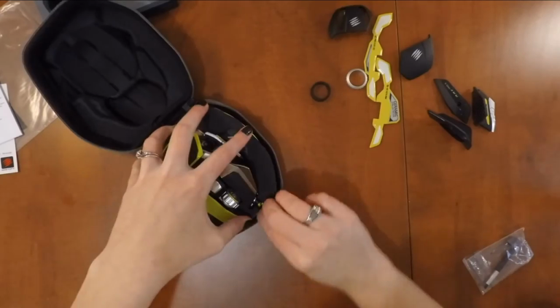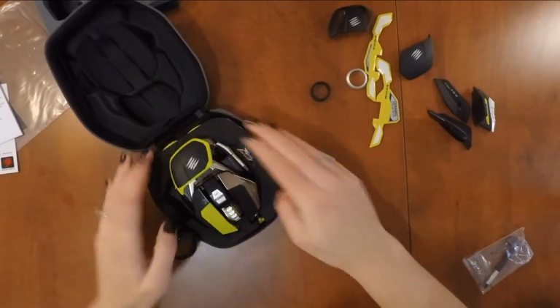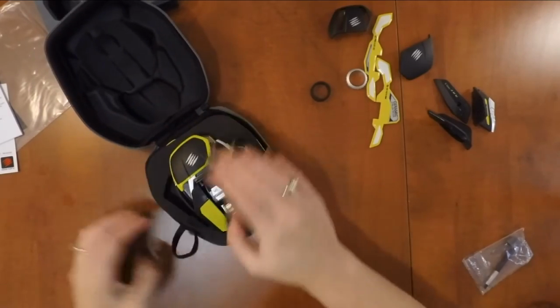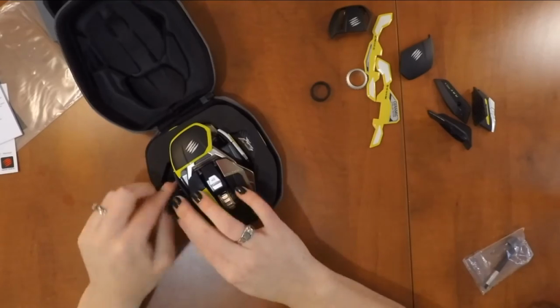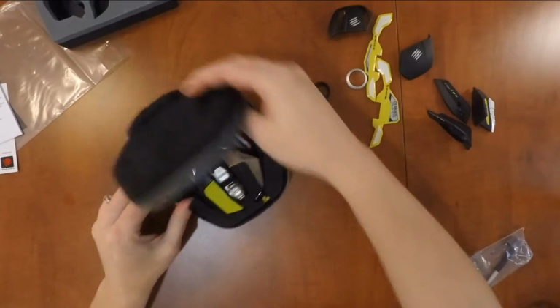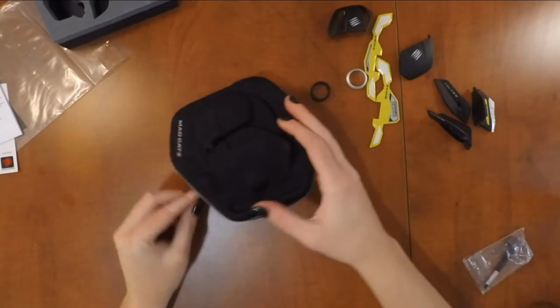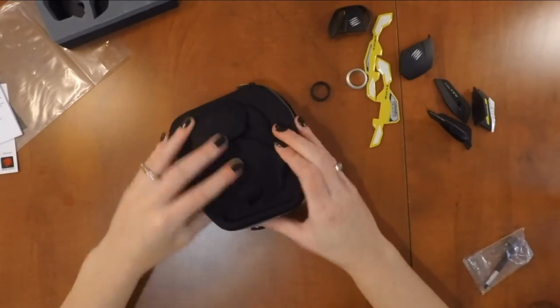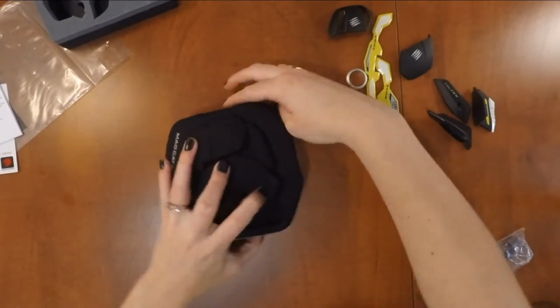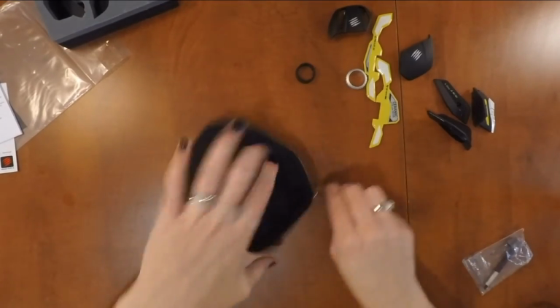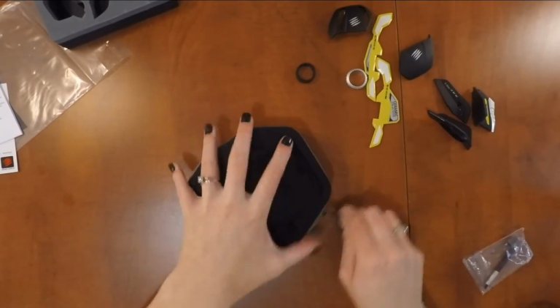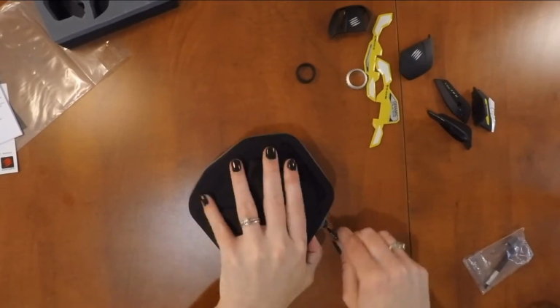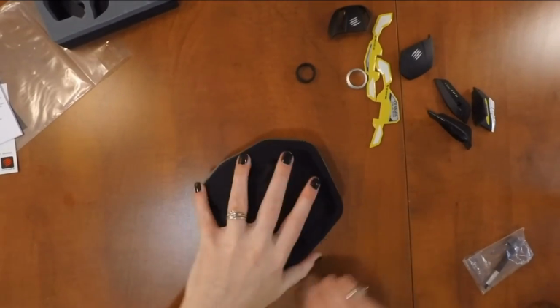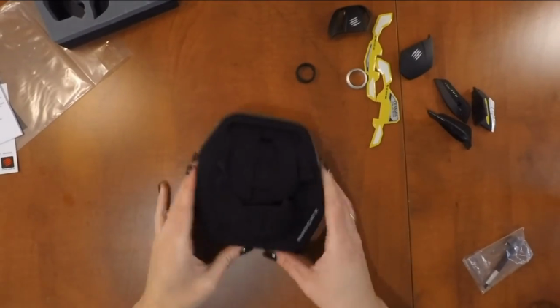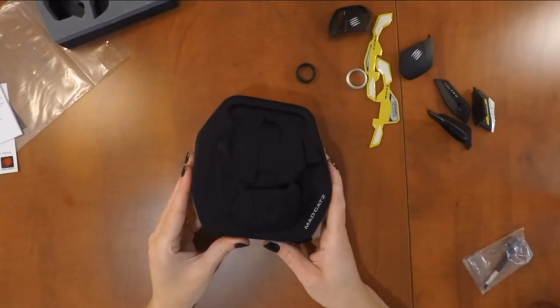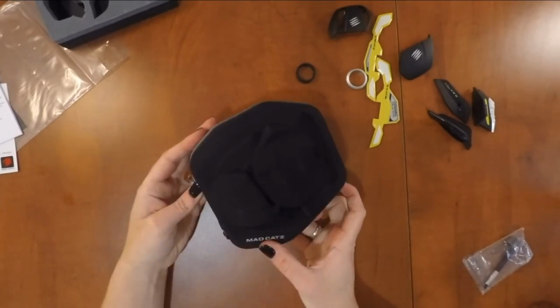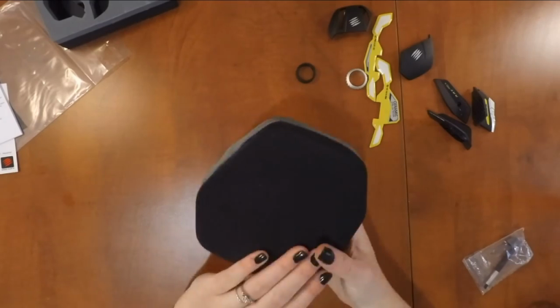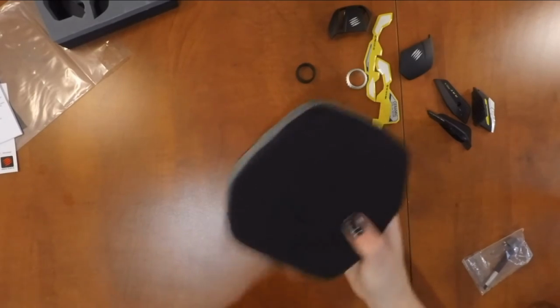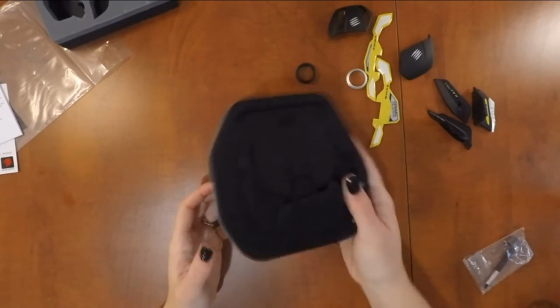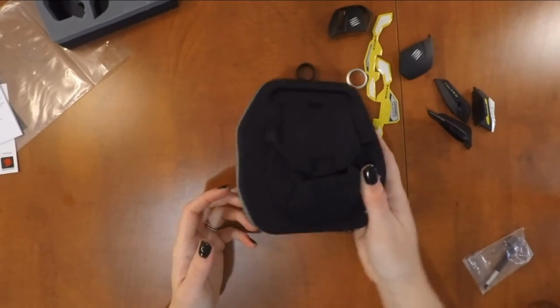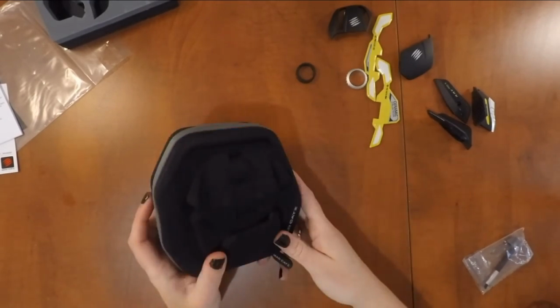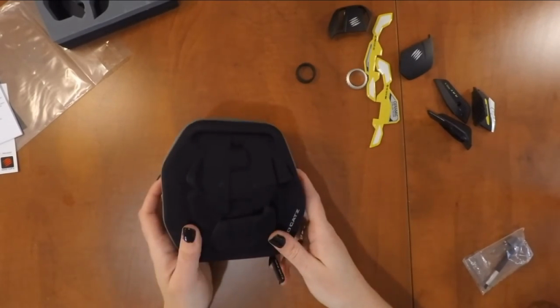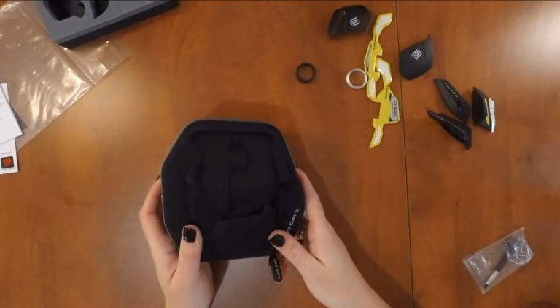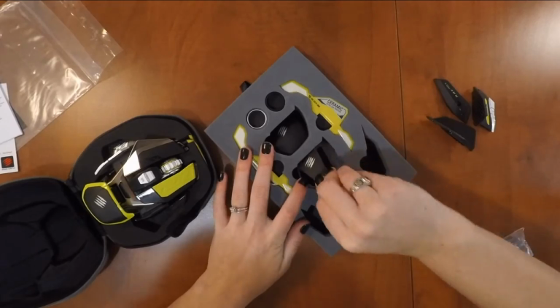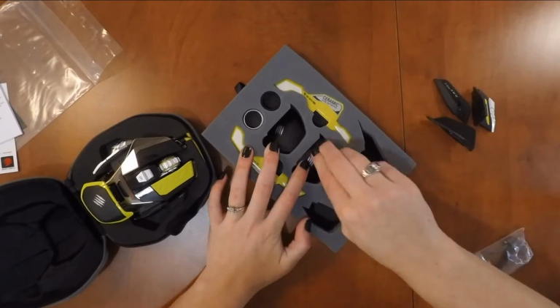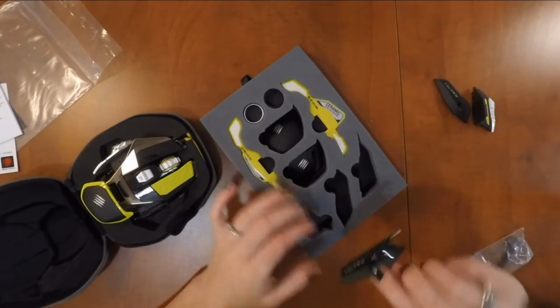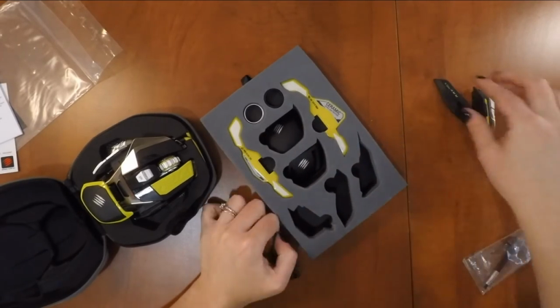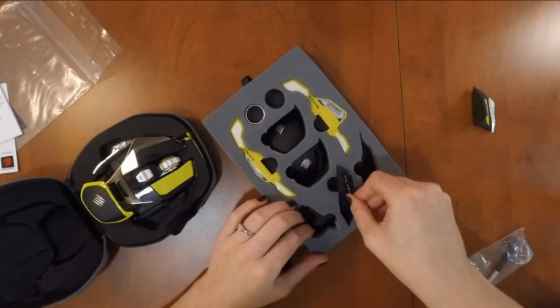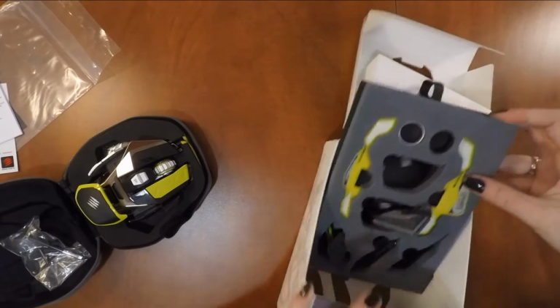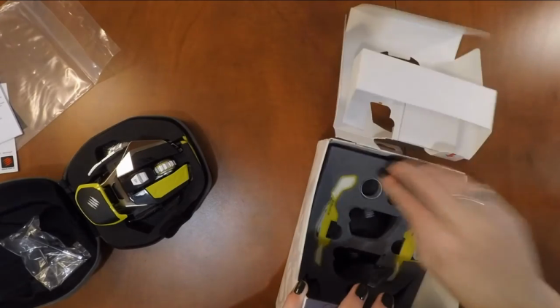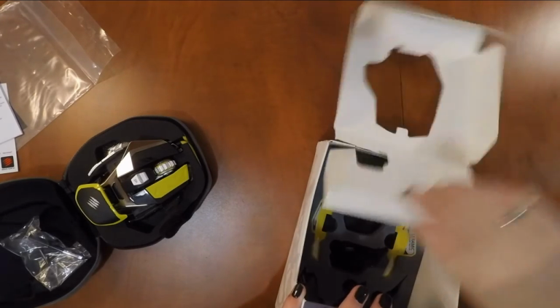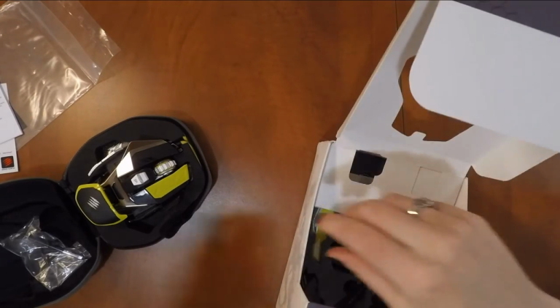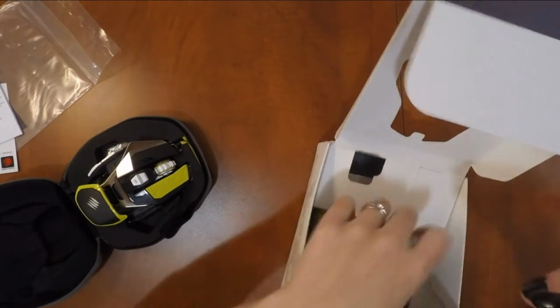I did notice there's nowhere in the case to hold the extra pieces. I'm assuming that once you've made your mouse customized to you, you won't want to change it out for the other pieces anyway. I do recommend keeping the box to store those extra little bits just in case.